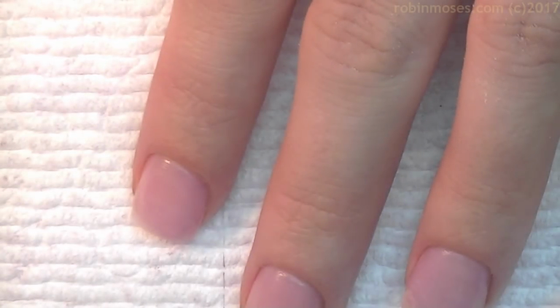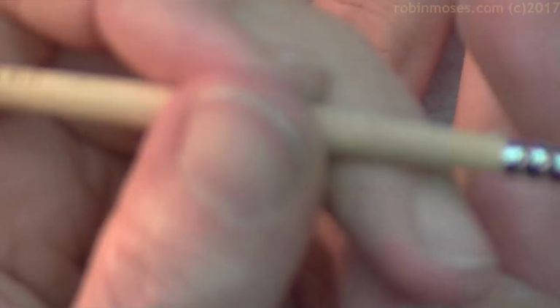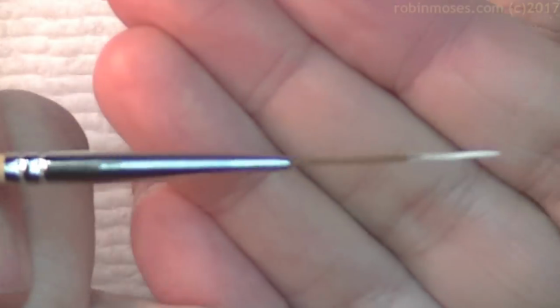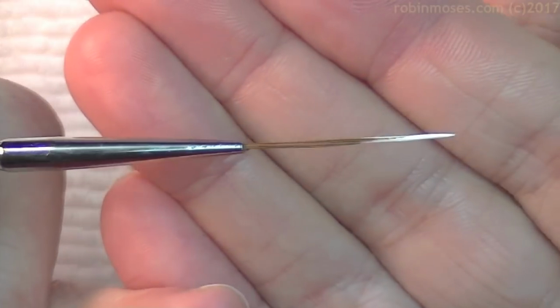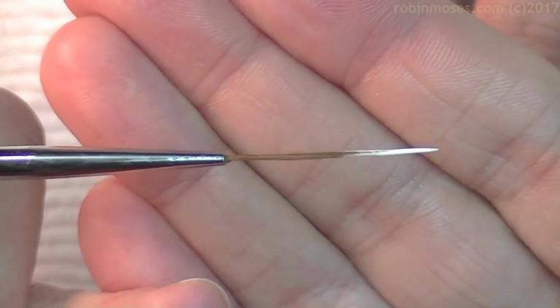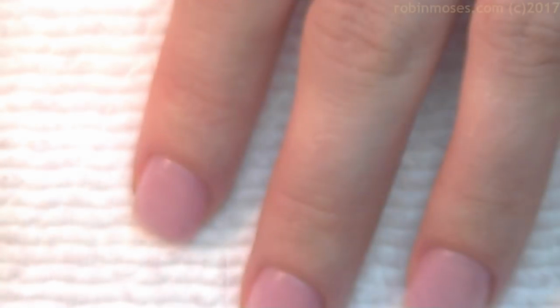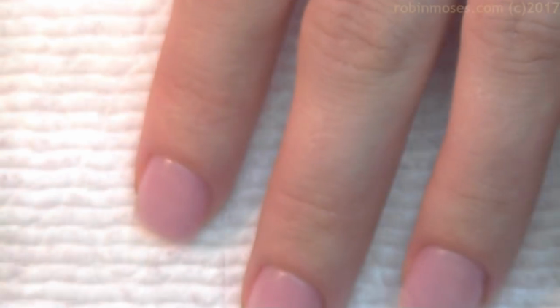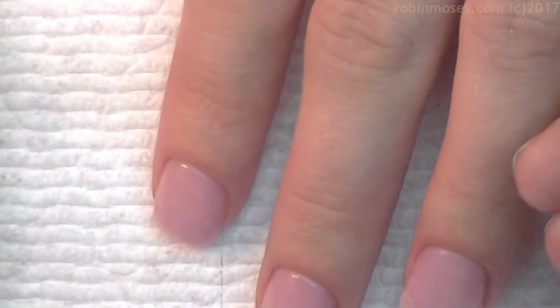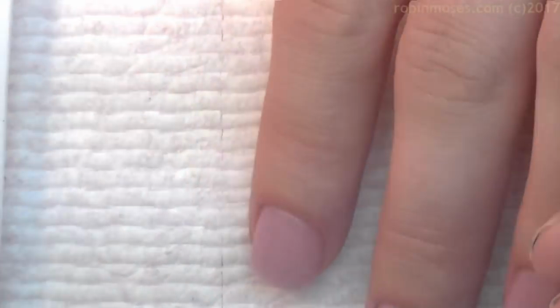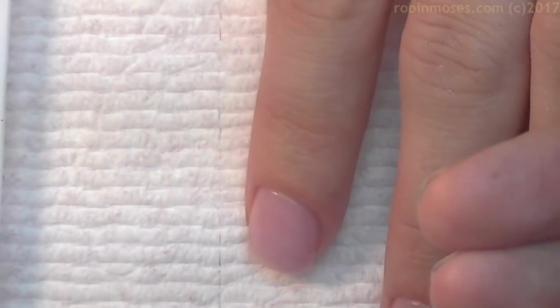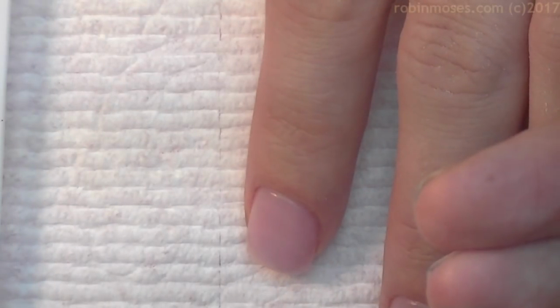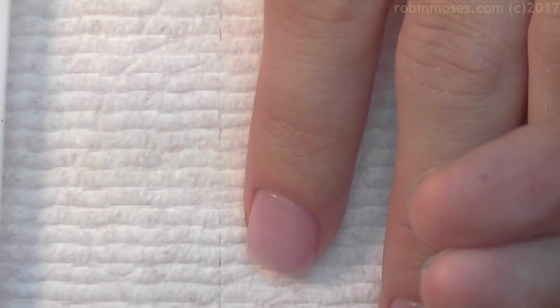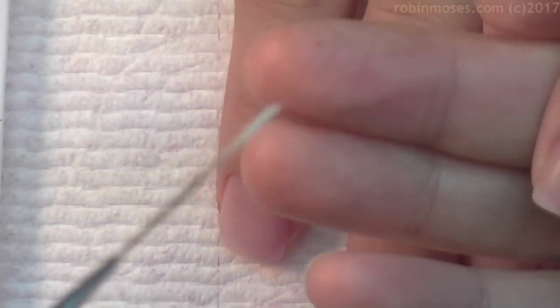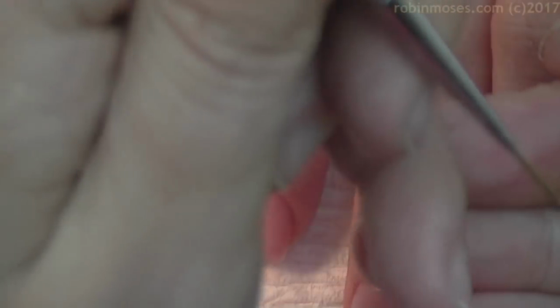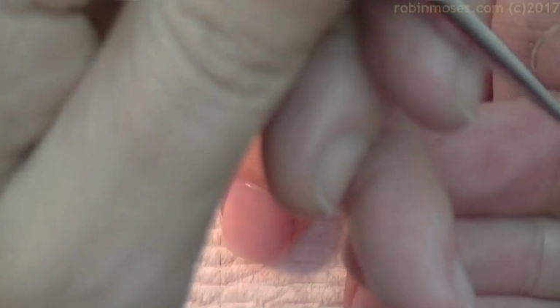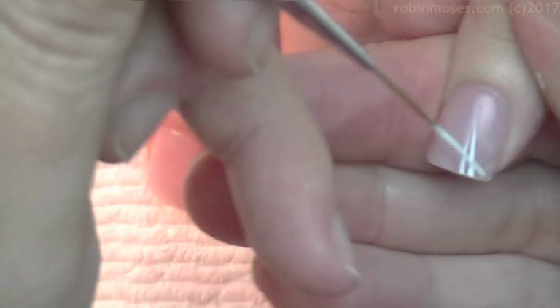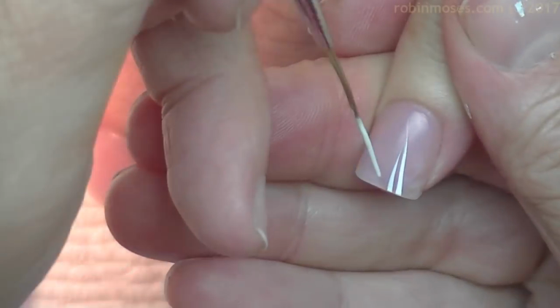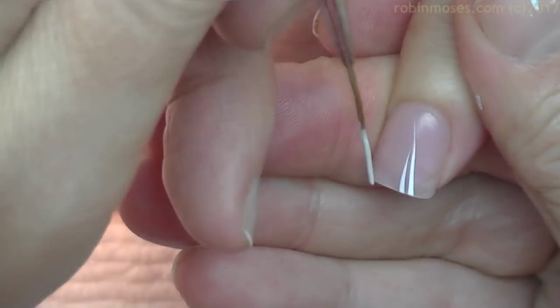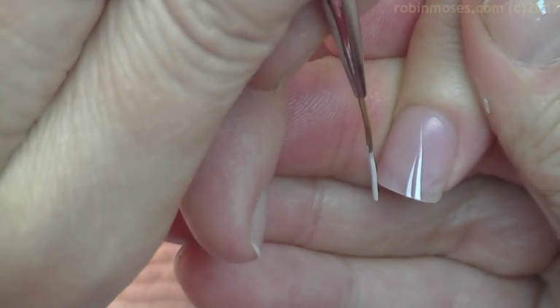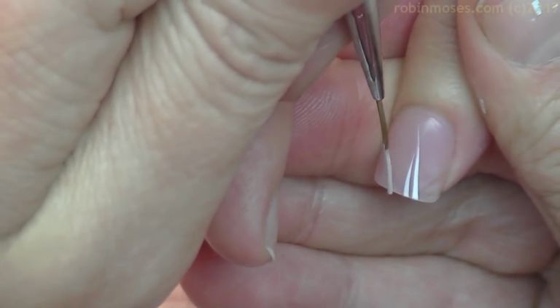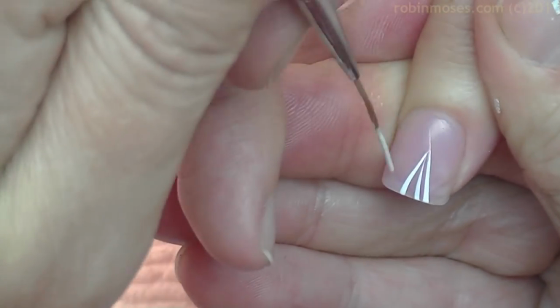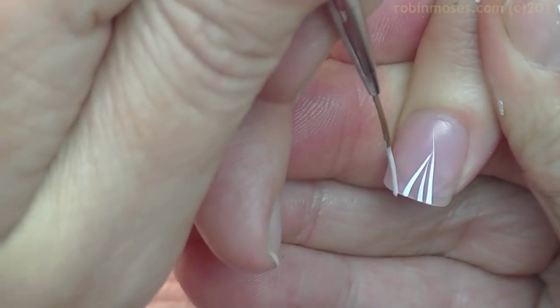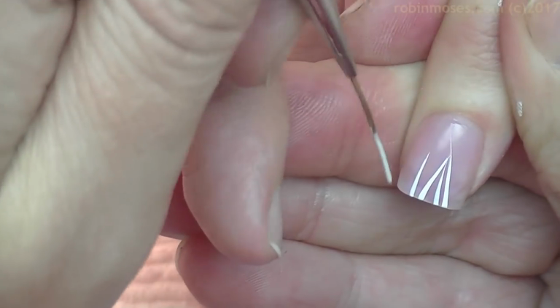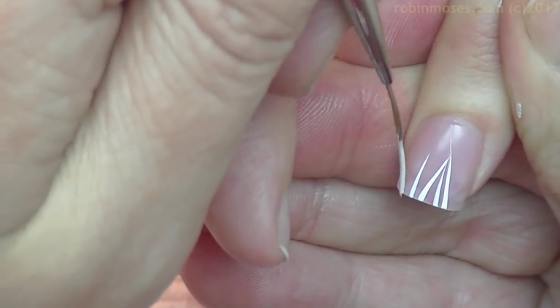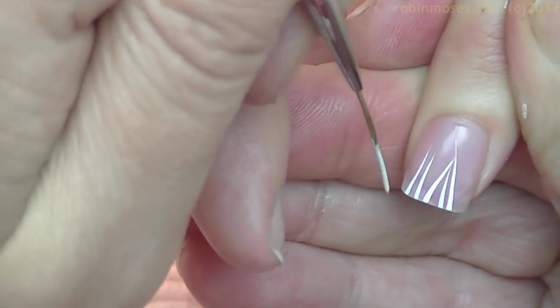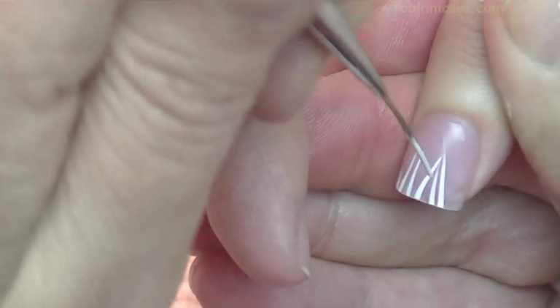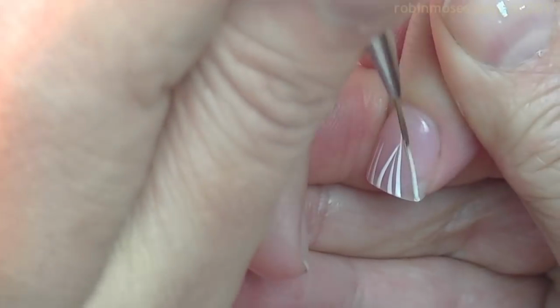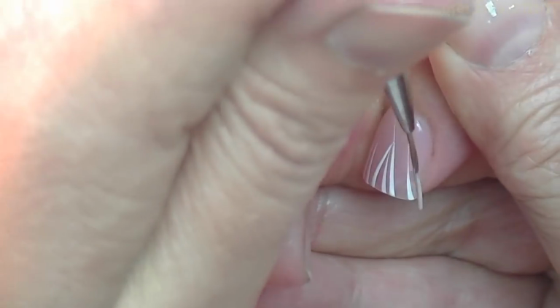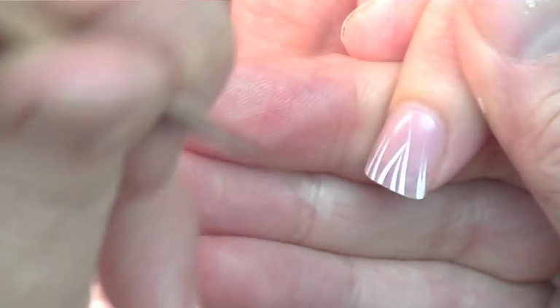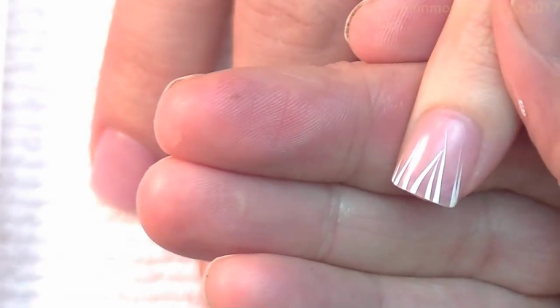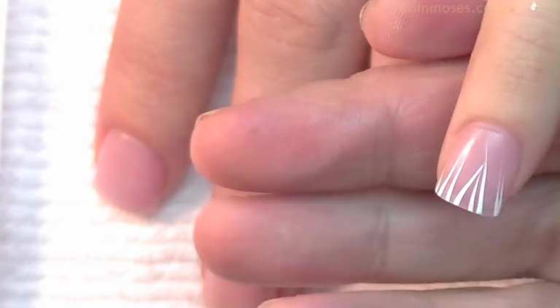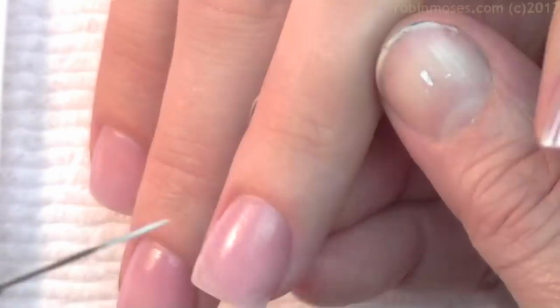I'm going in with my striping brush that you can get at robinmosesnailart.com. I'm taking acrylic paint, Apple Barrel, and going from the bottom up making stripes like this.